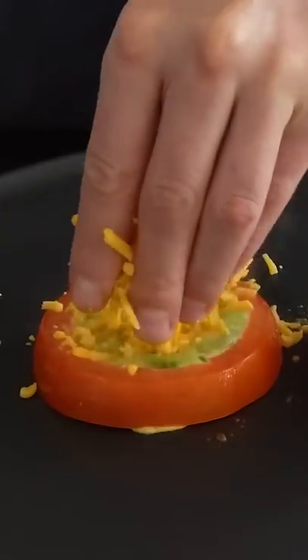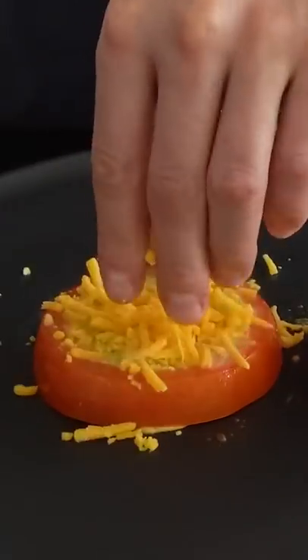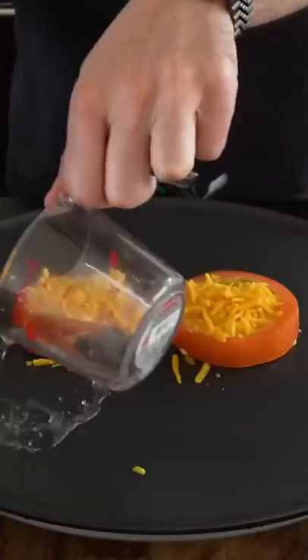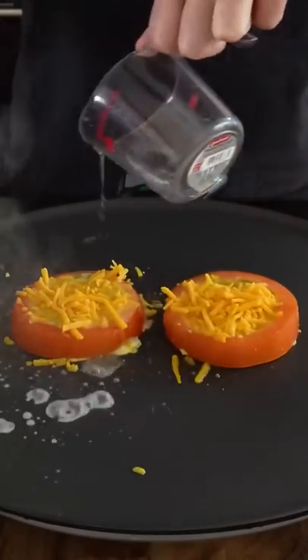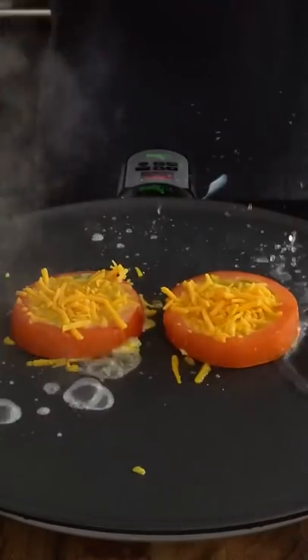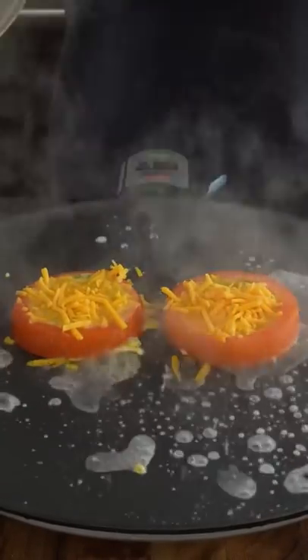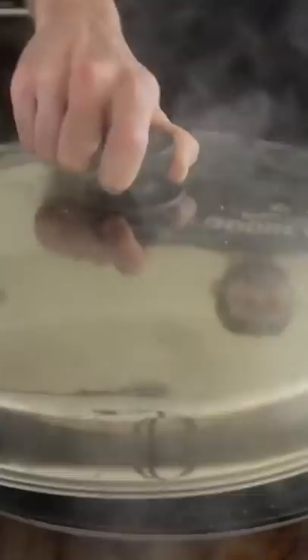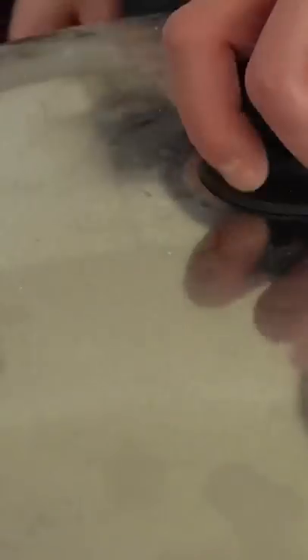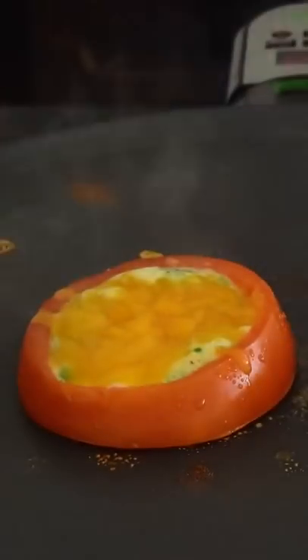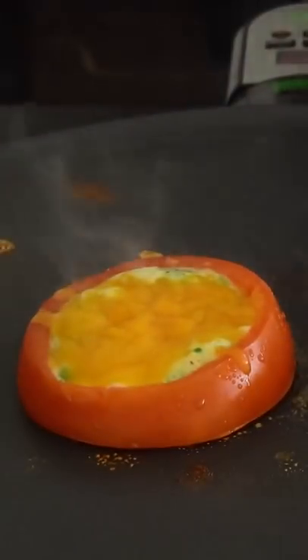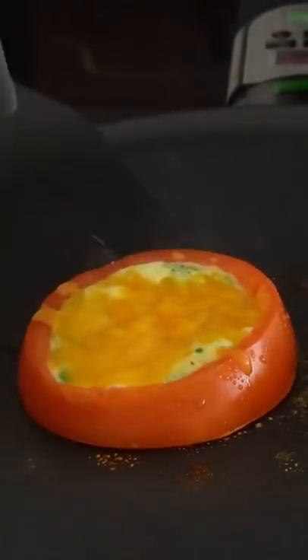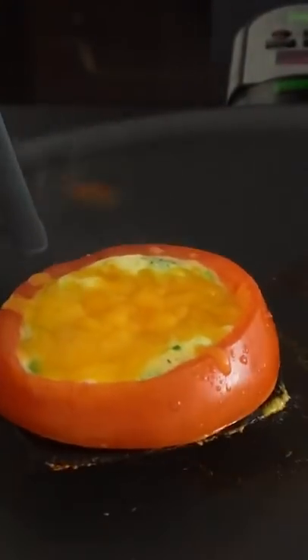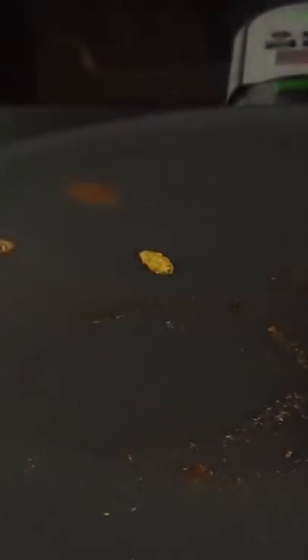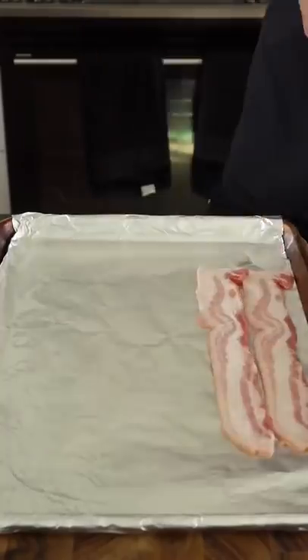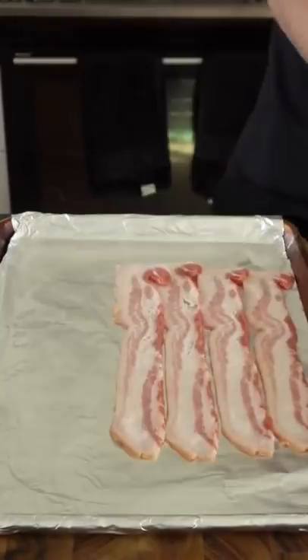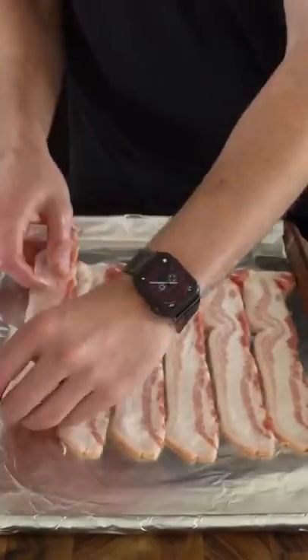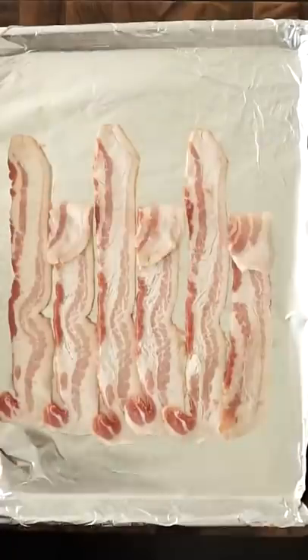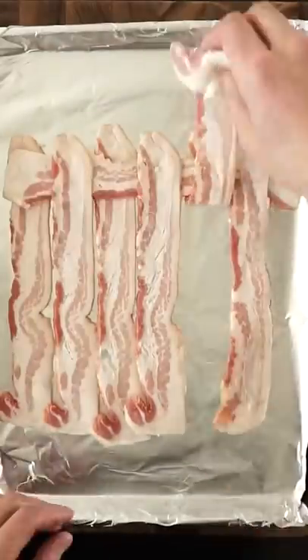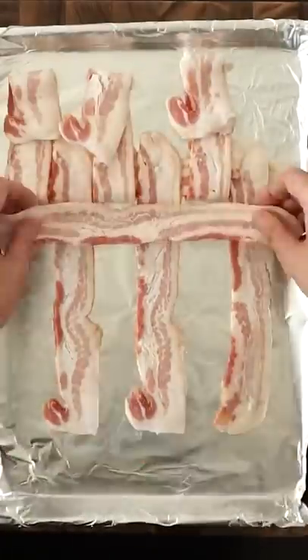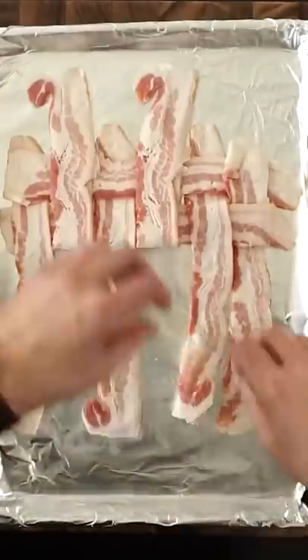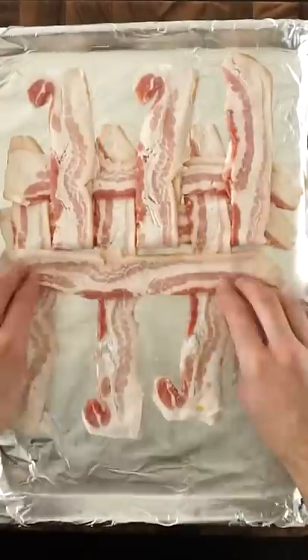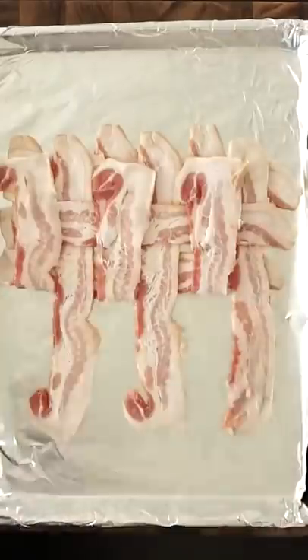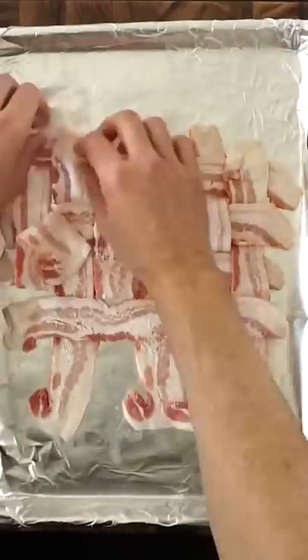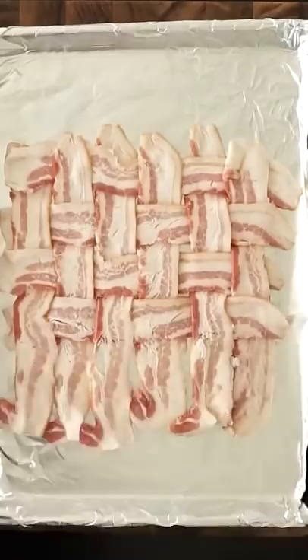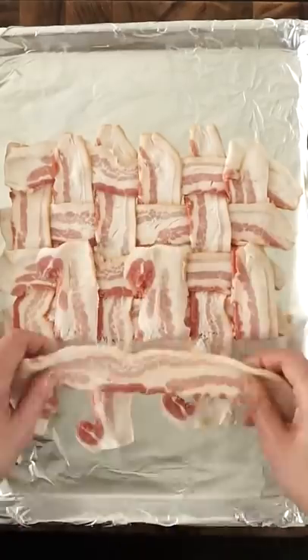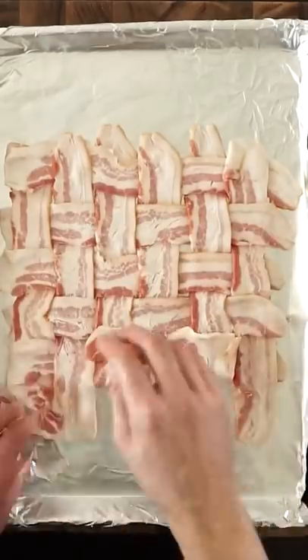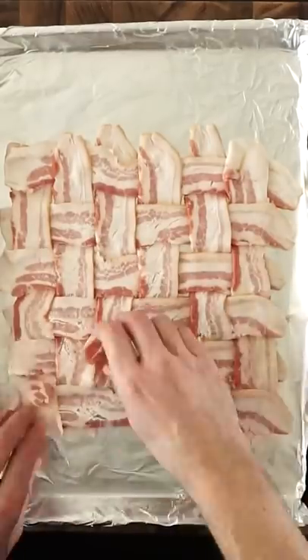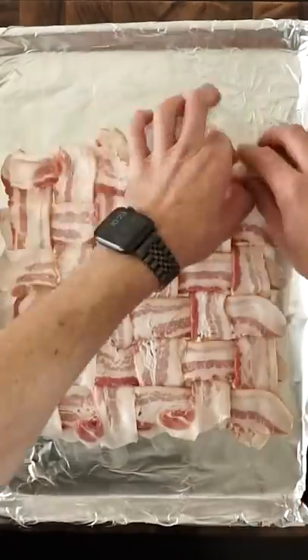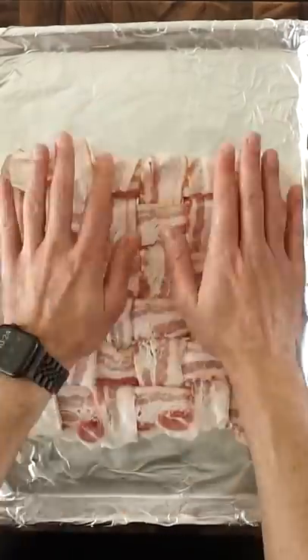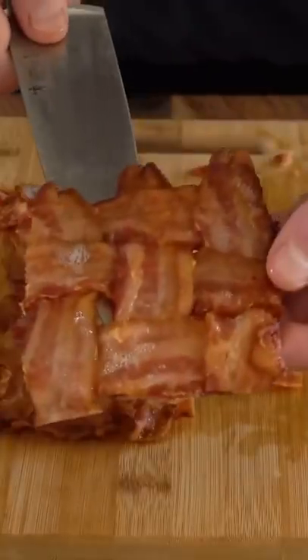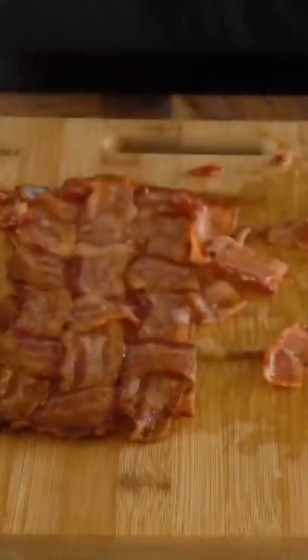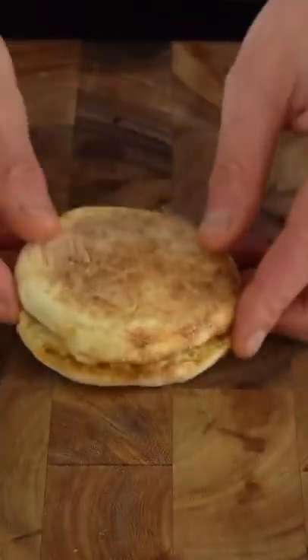Then add more cheese on top, add a bit more water, and cover it one more time to help melt the cheese. For the bacon weave, lay down six strips horizontally, then flip every other one over, and lay six more down the opposite way. Keep alternating each direction until a weave is formed, and then bake it at 385 for 20 minutes.